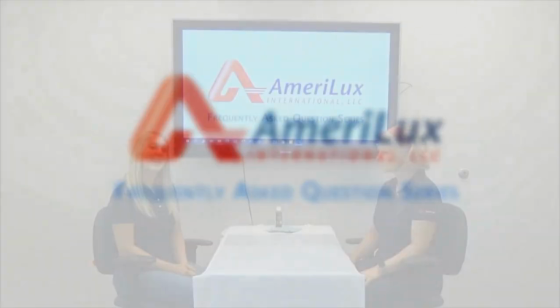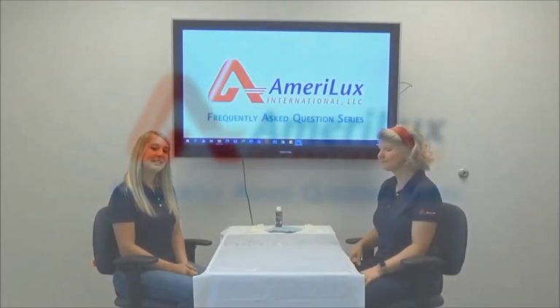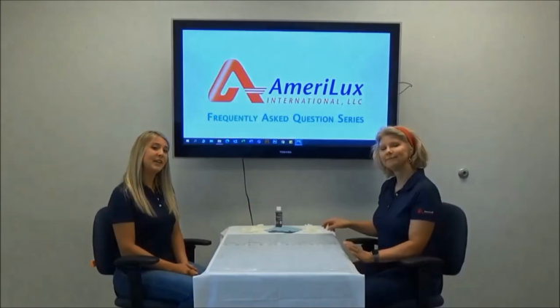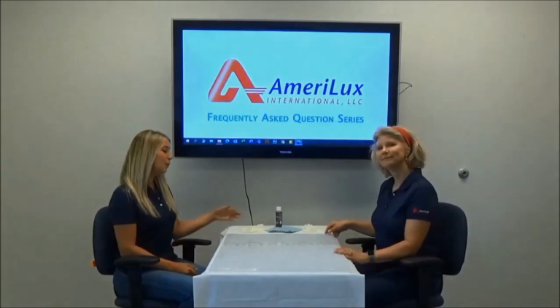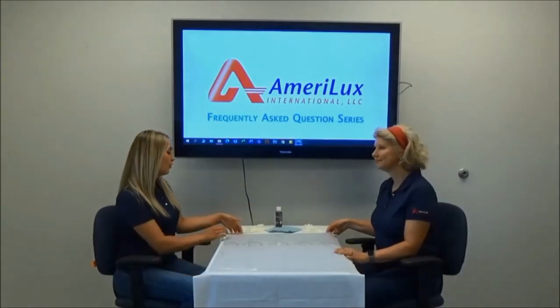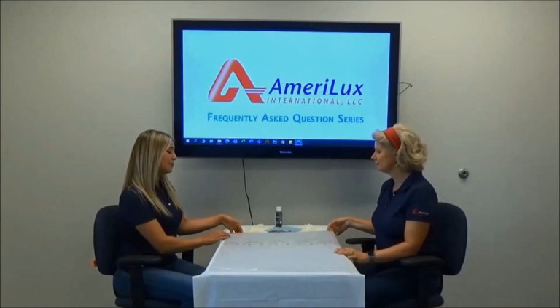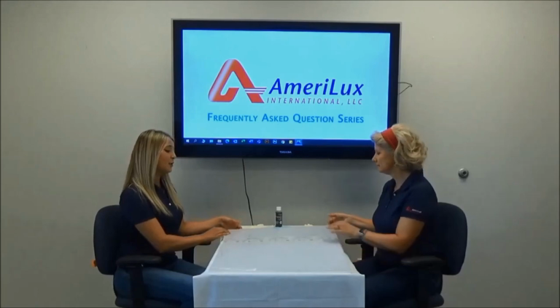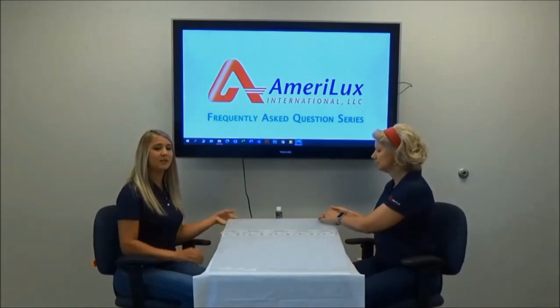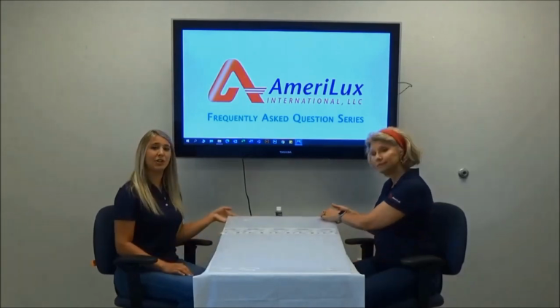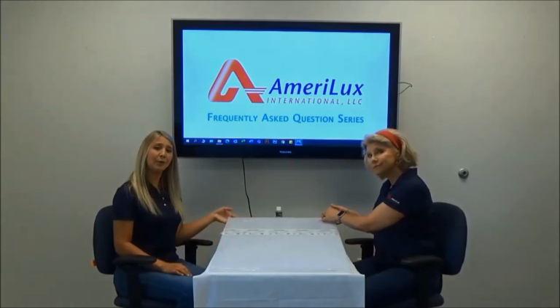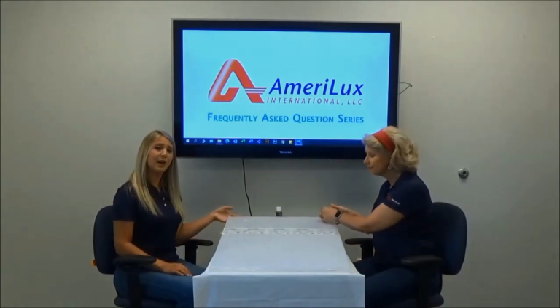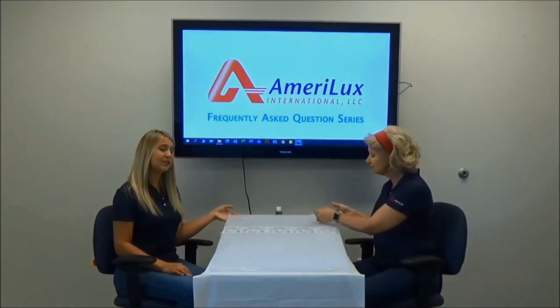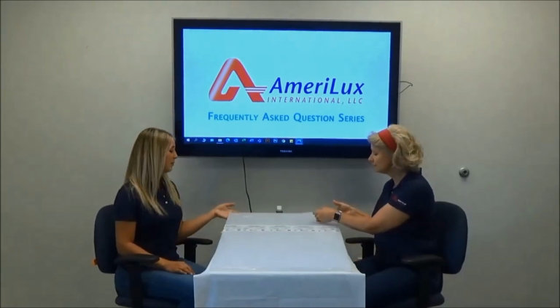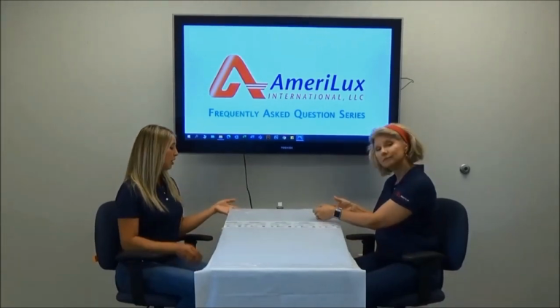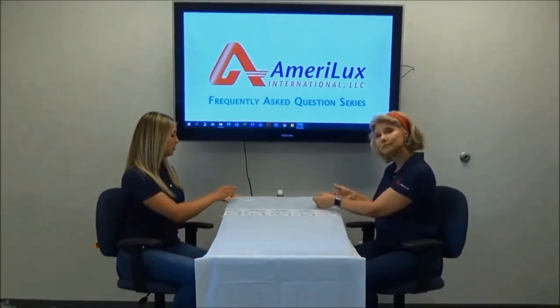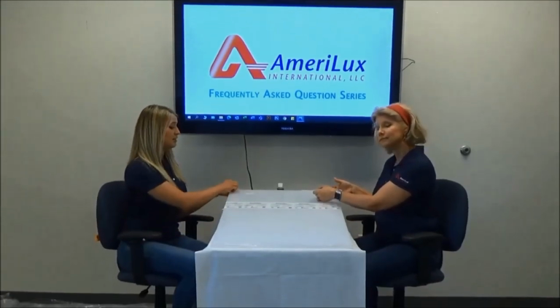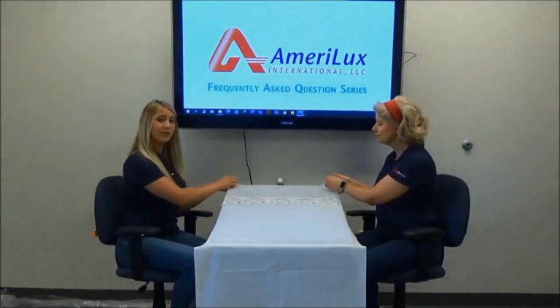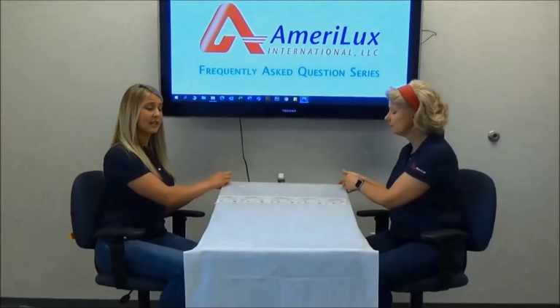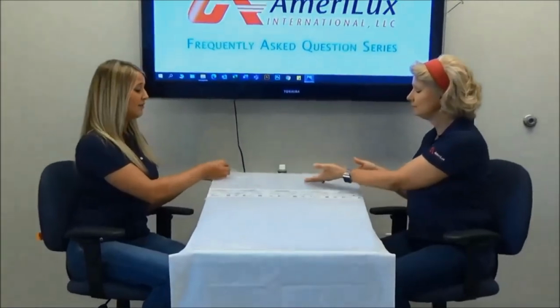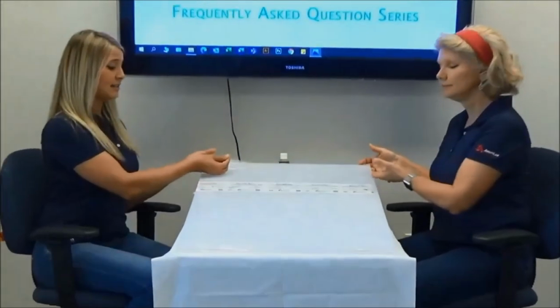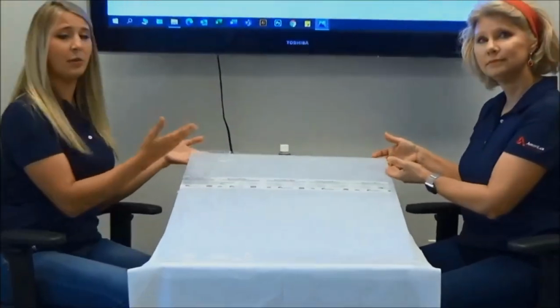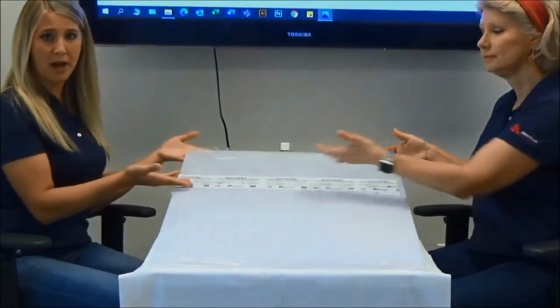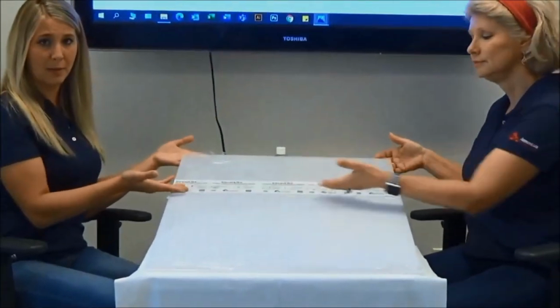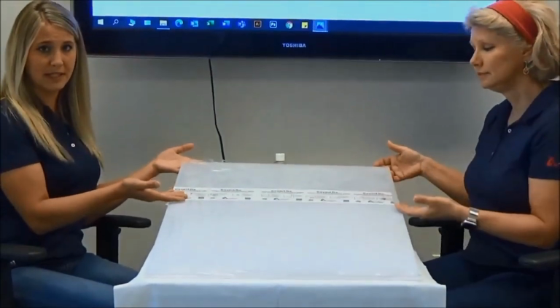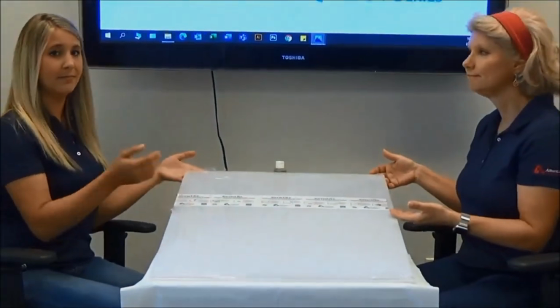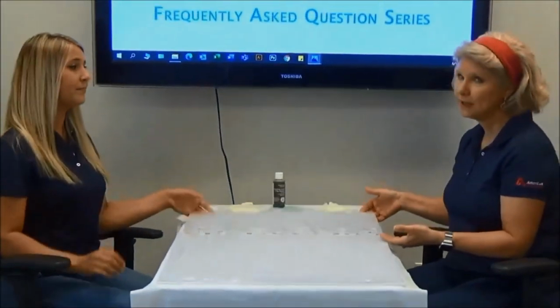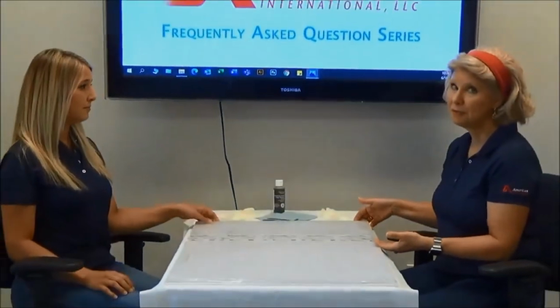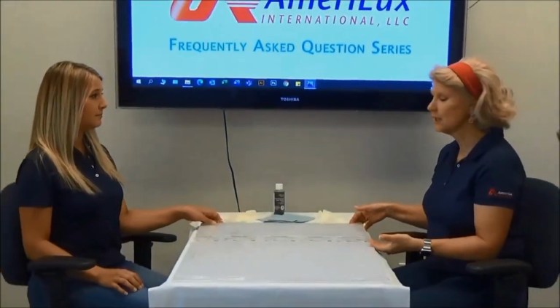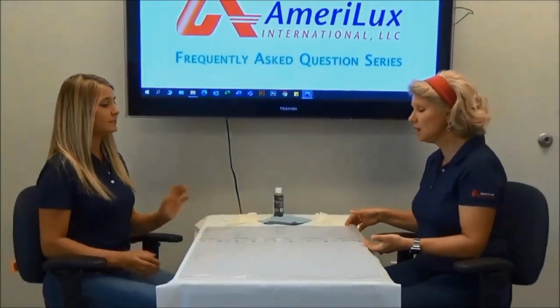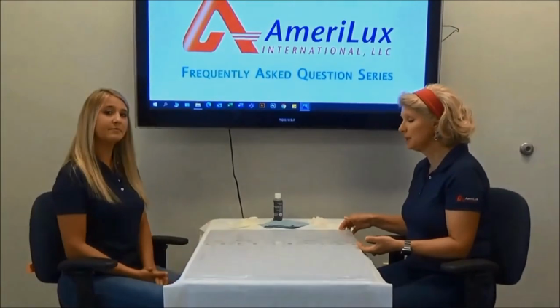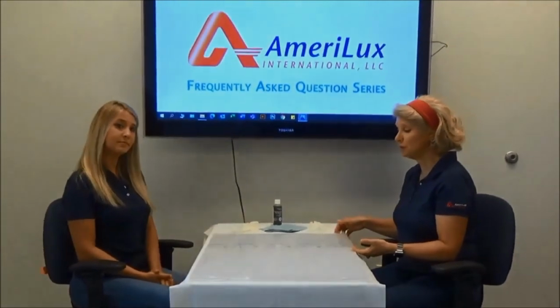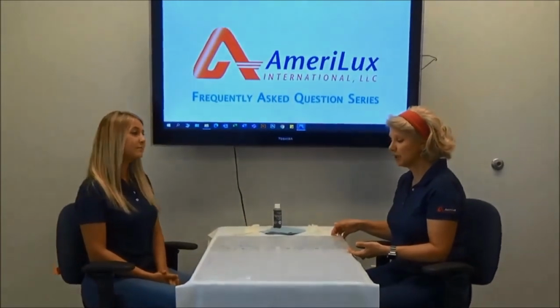In today's video, we're going to answer the frequently asked question: how can you tell which side of the polycarbonate sheet is UV protected if the masking film or product label is missing? But first, let's talk a little bit about UV protection.